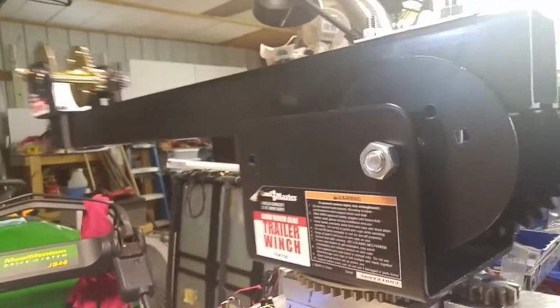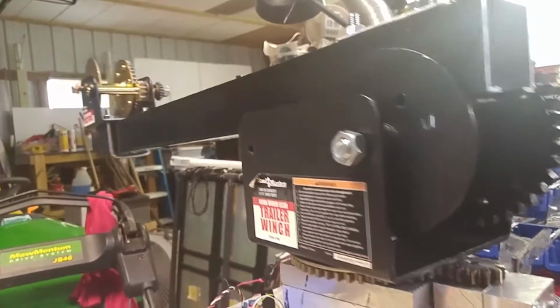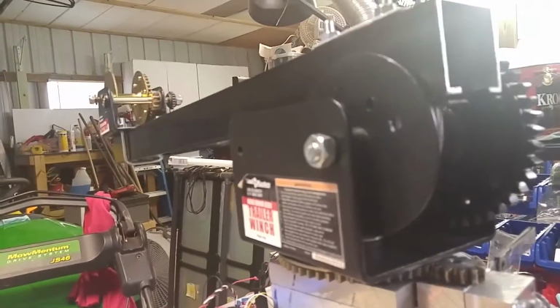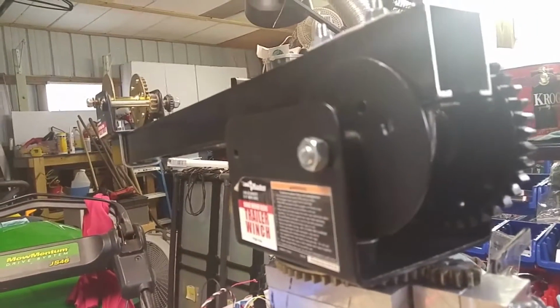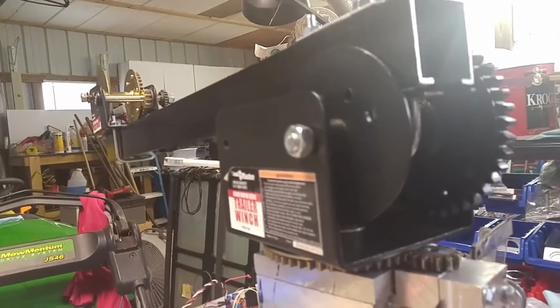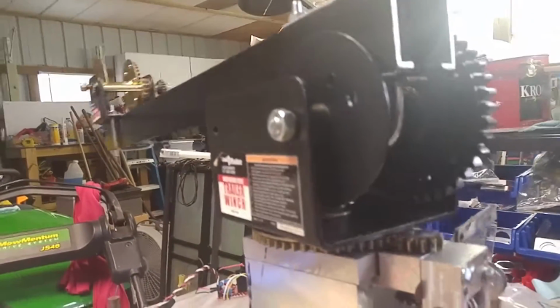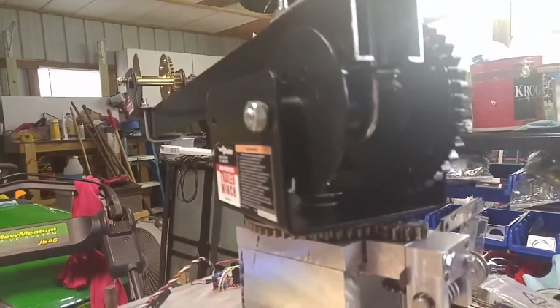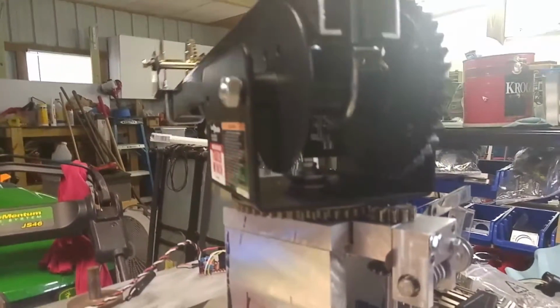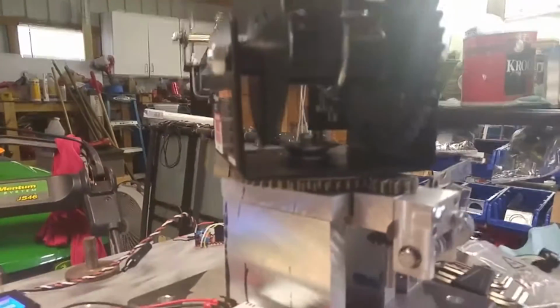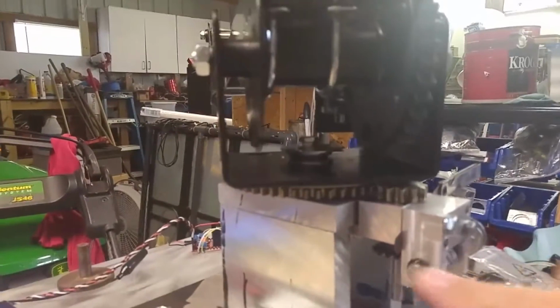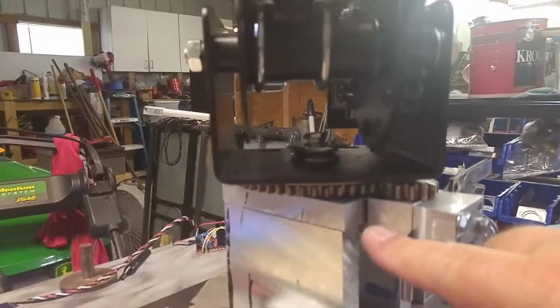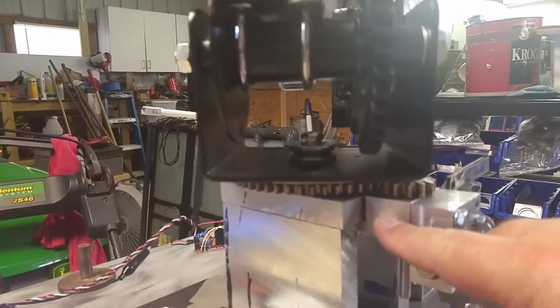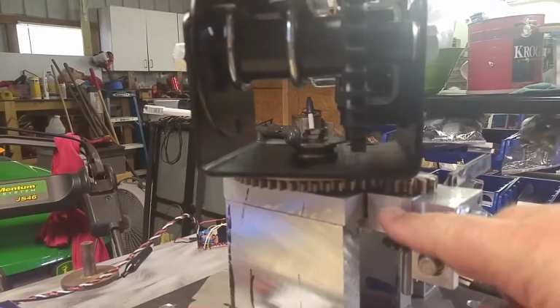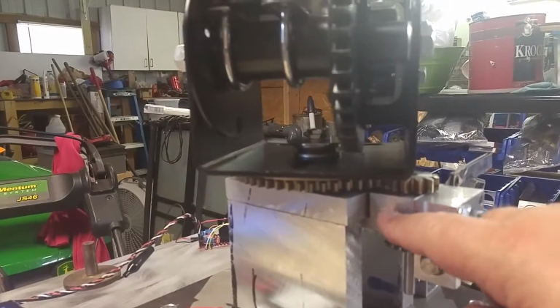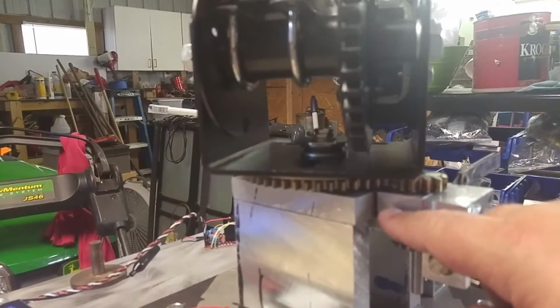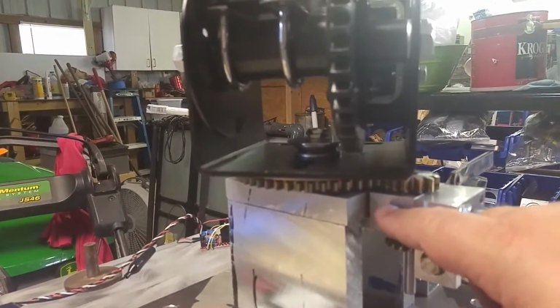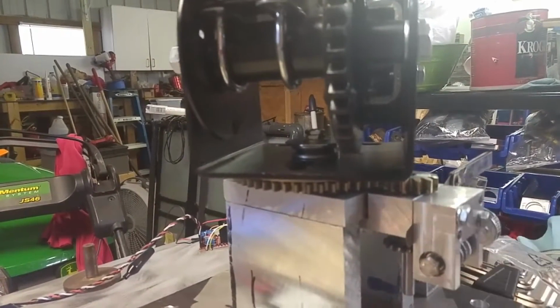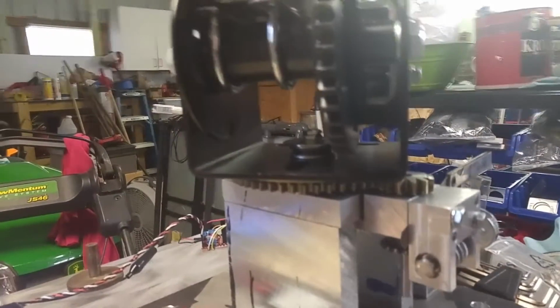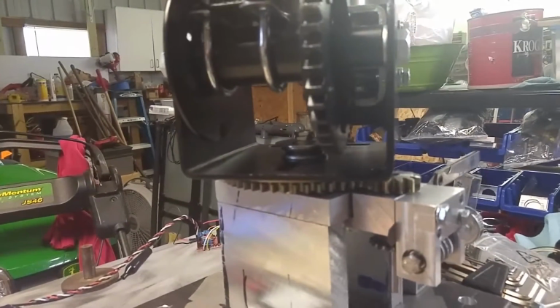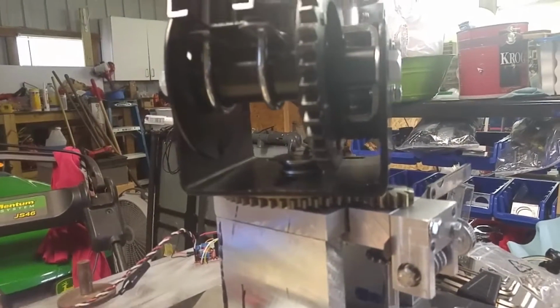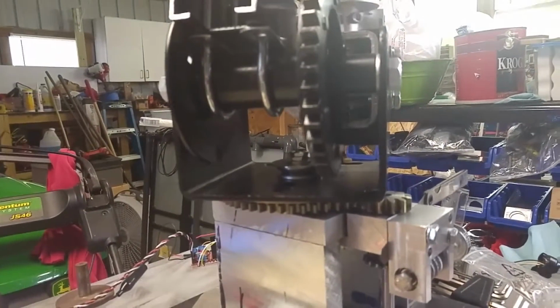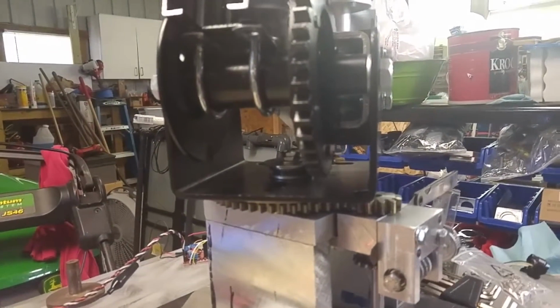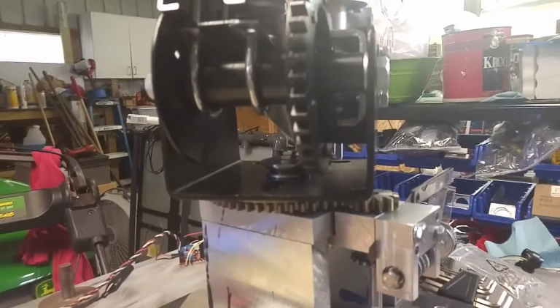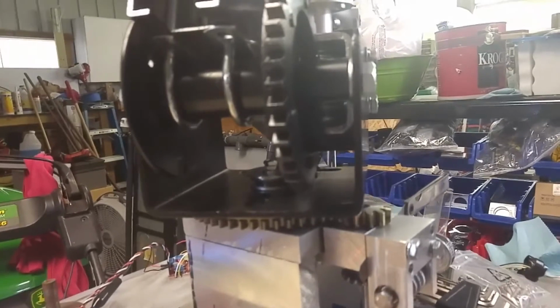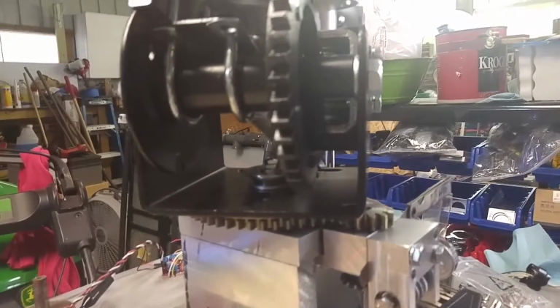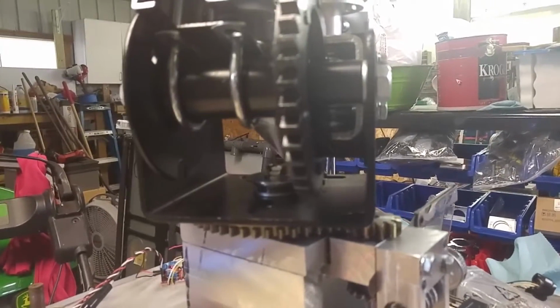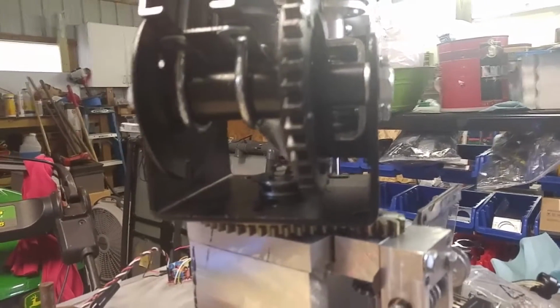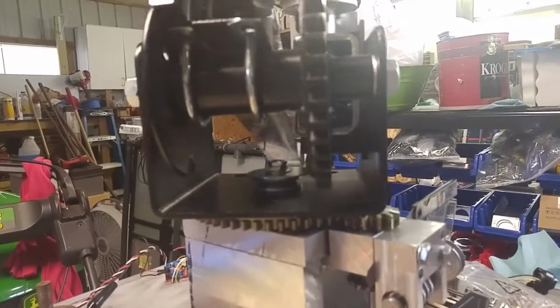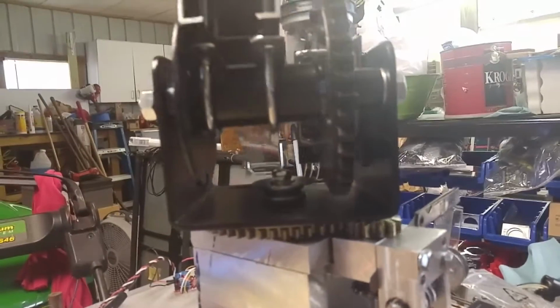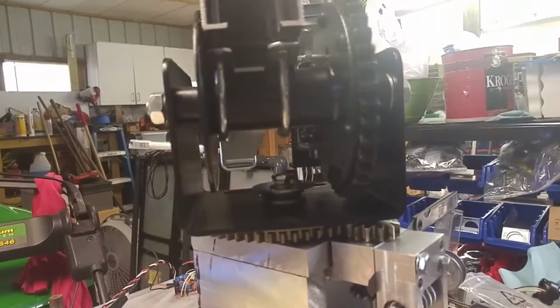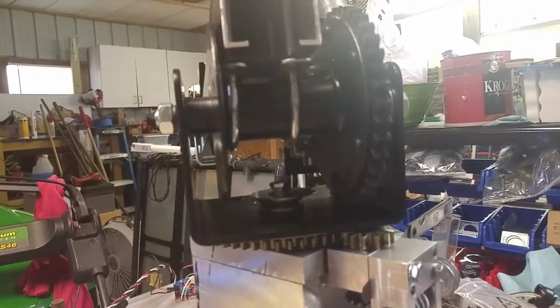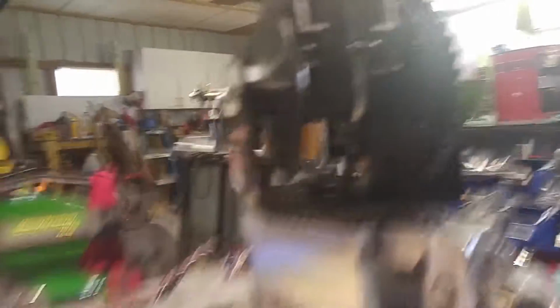It goes right back to its zero. The wobble that you see is this bearing right here was drilled out, and it's a little oversized, so that kind of creates the side-to-side, the pan wobble. Other than that, it's working pretty good.